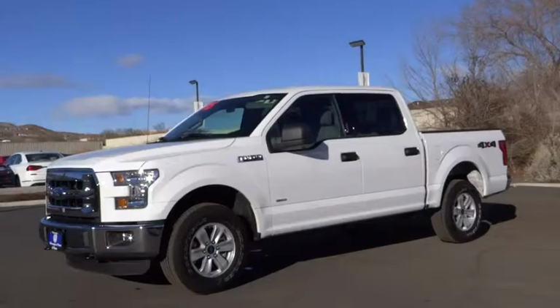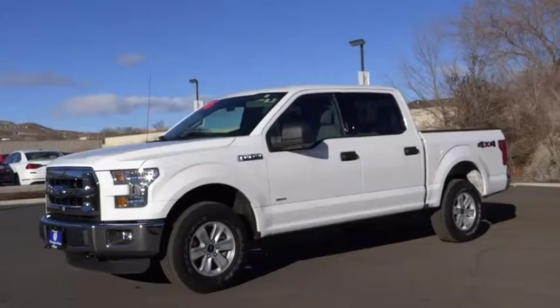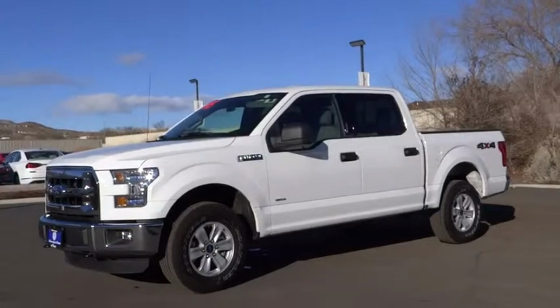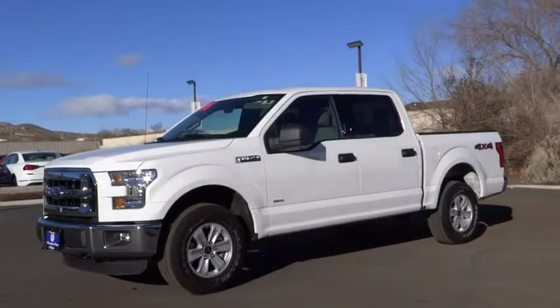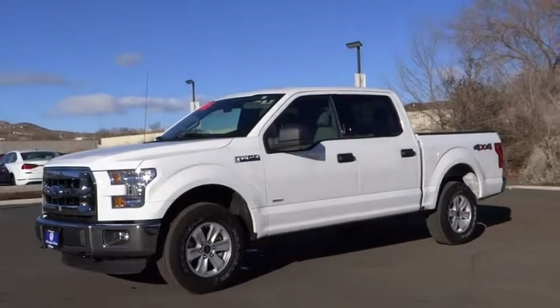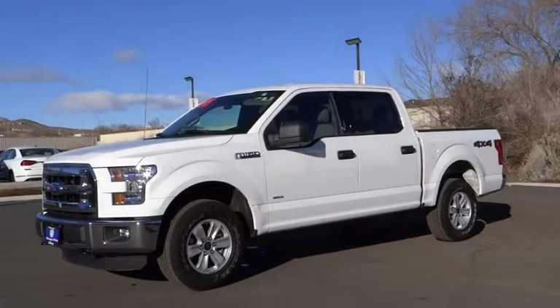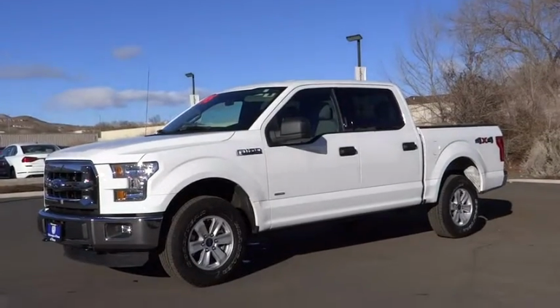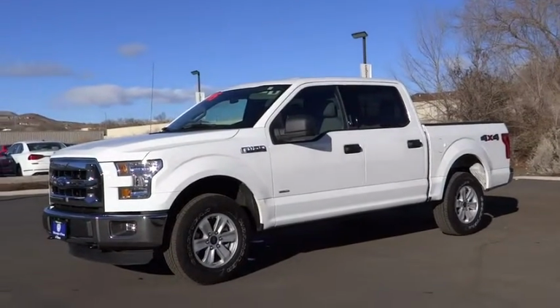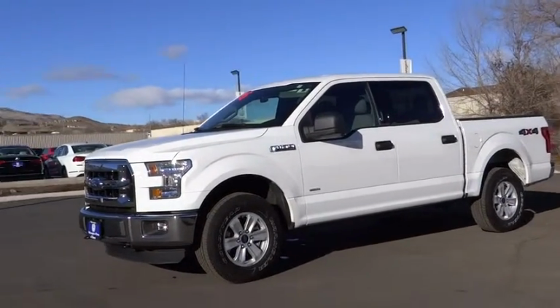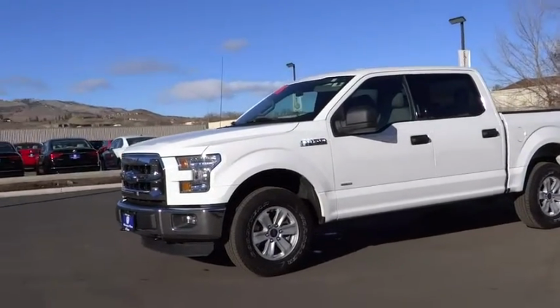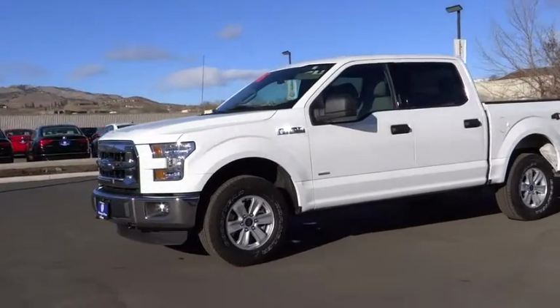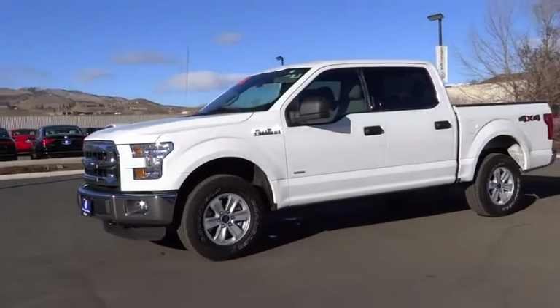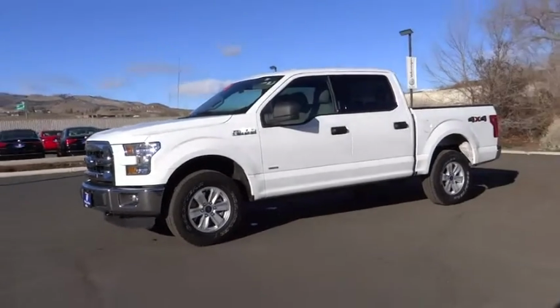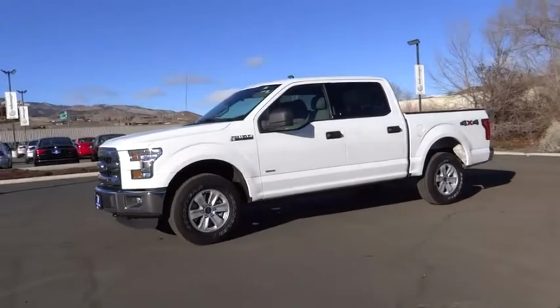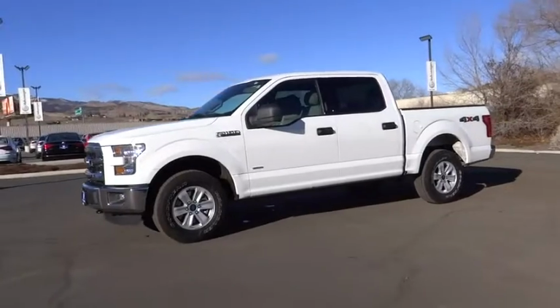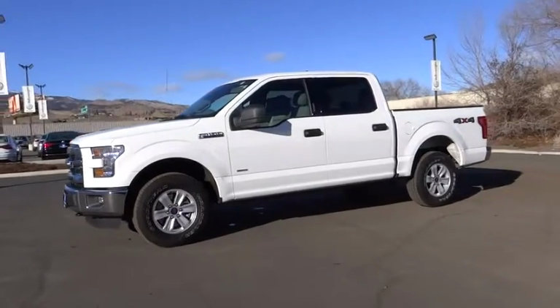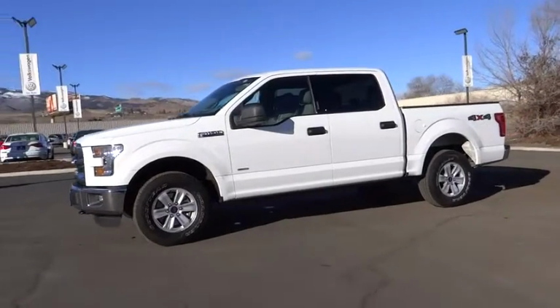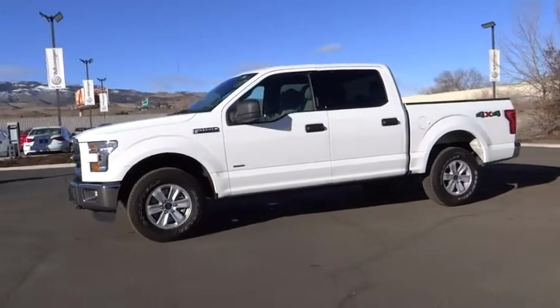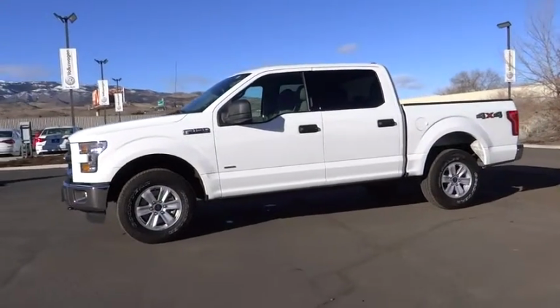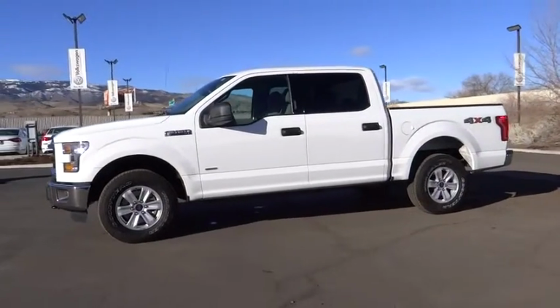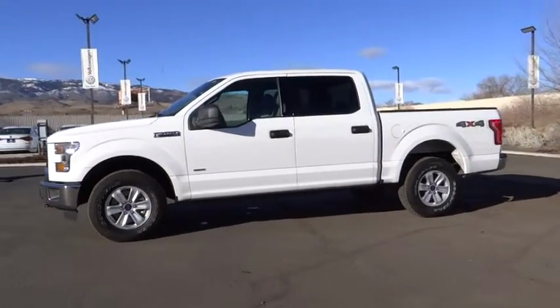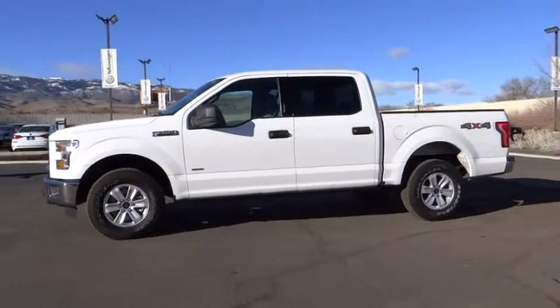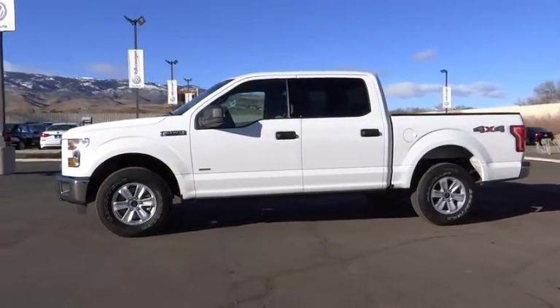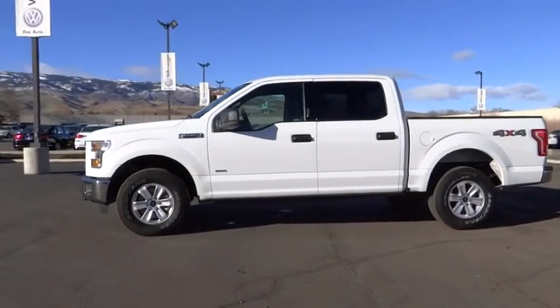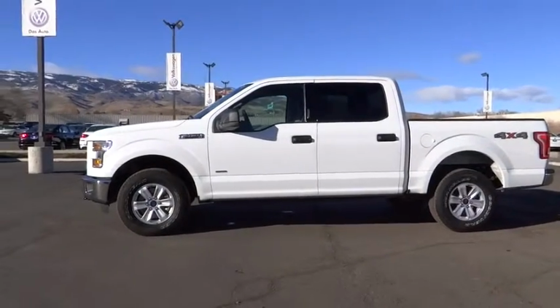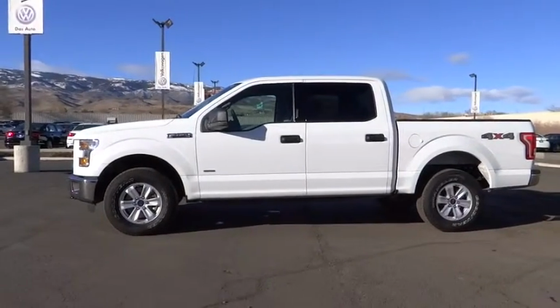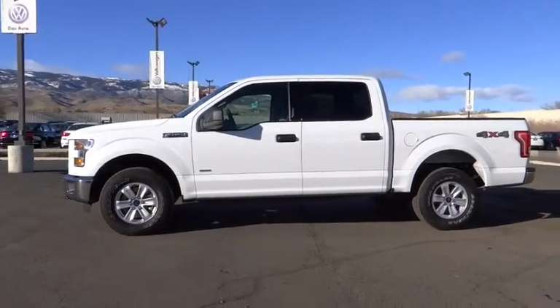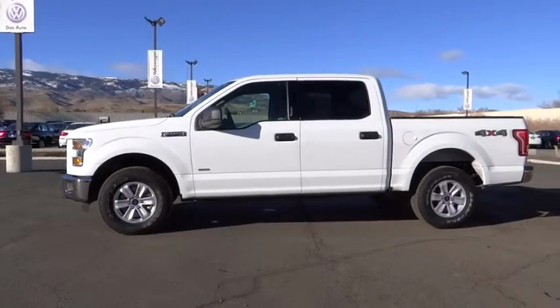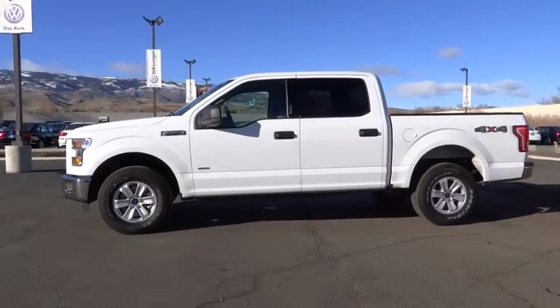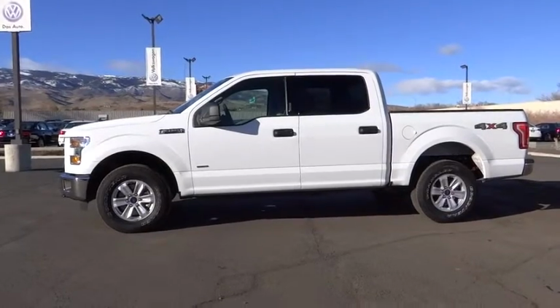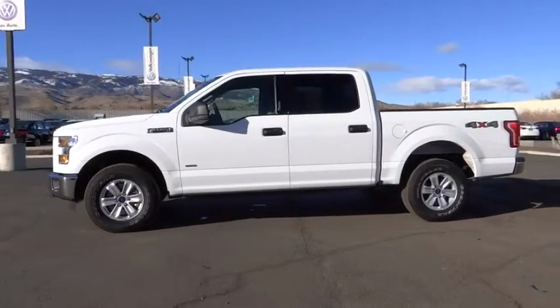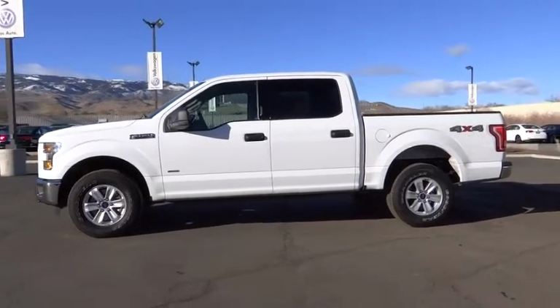The 2015 F-150. A Ford F-150 knows how to handle any situation. It's built to follow orders. No whining. This vehicle has less than 25,000 miles.